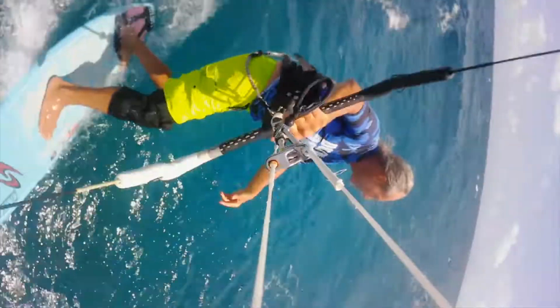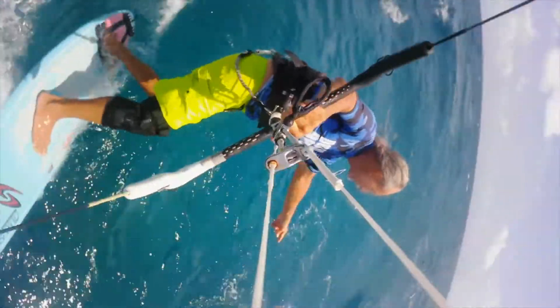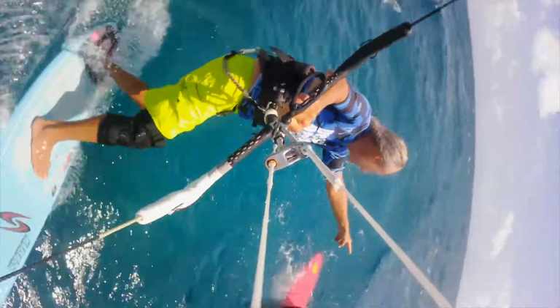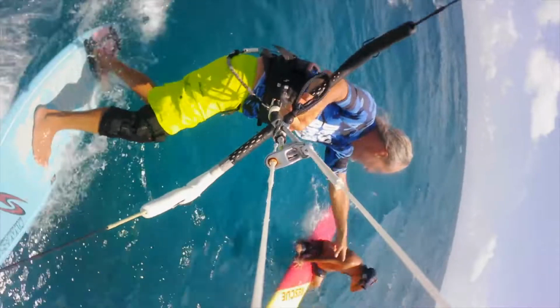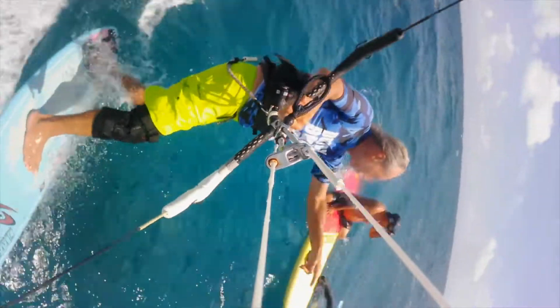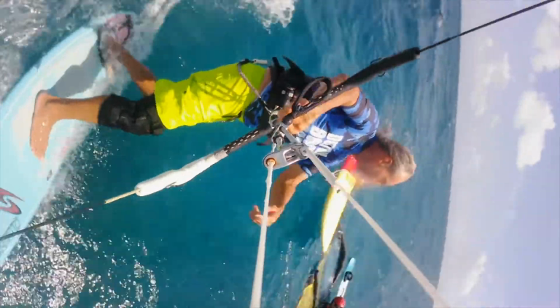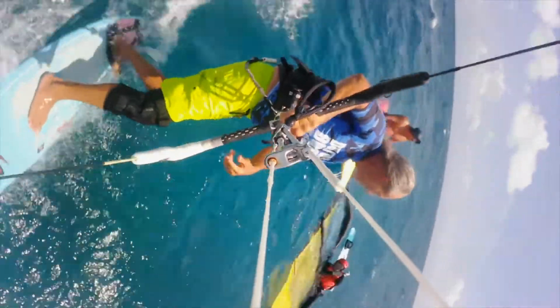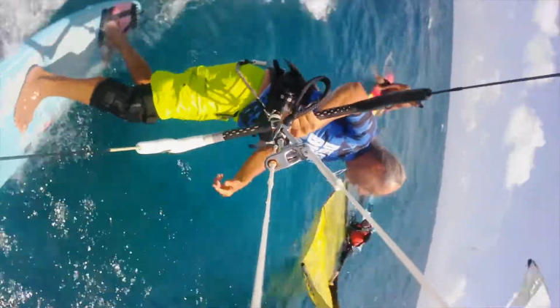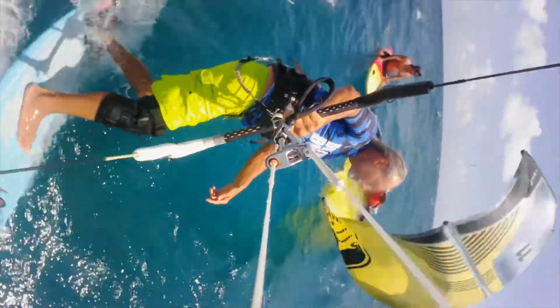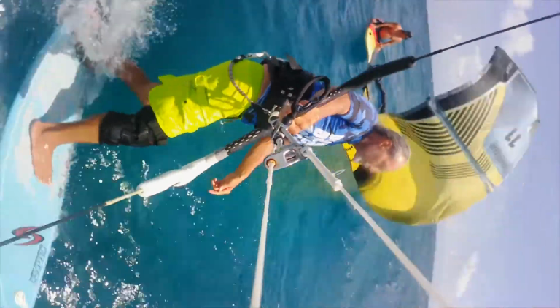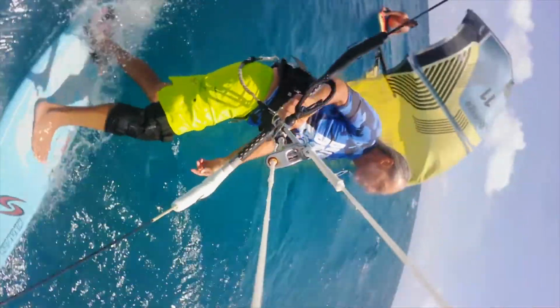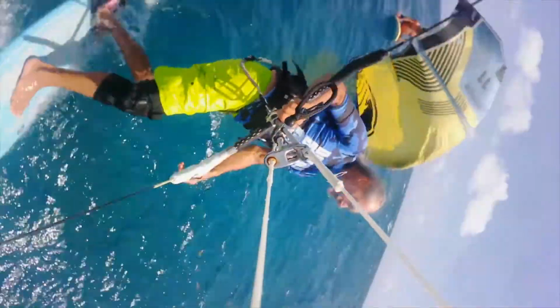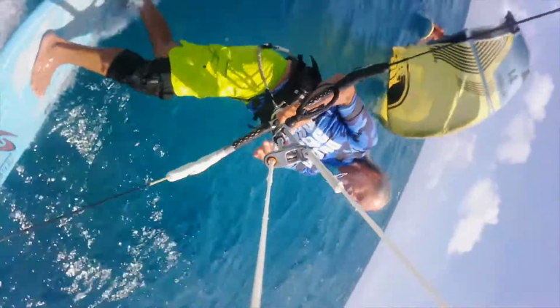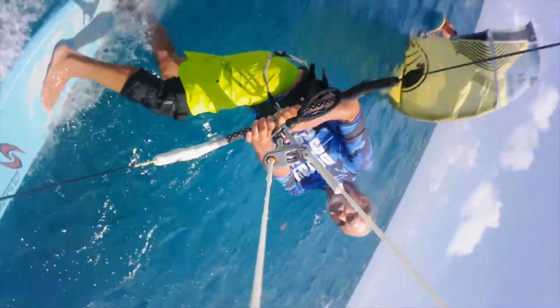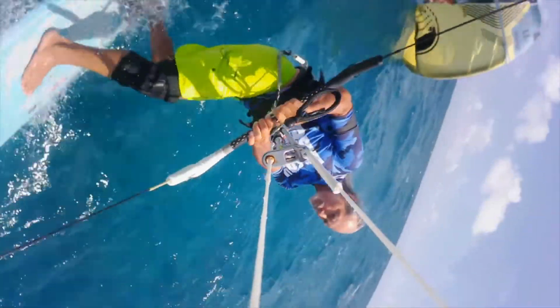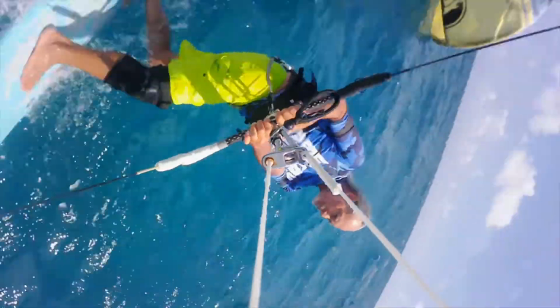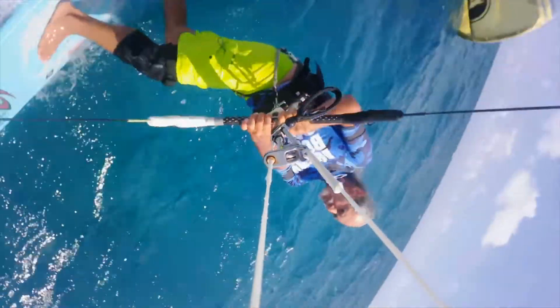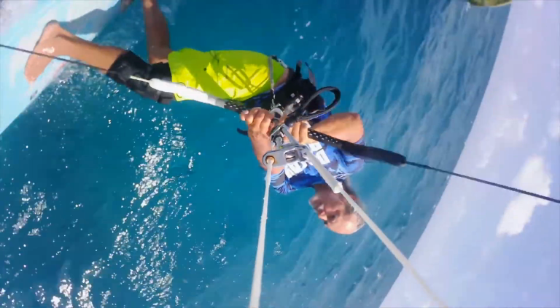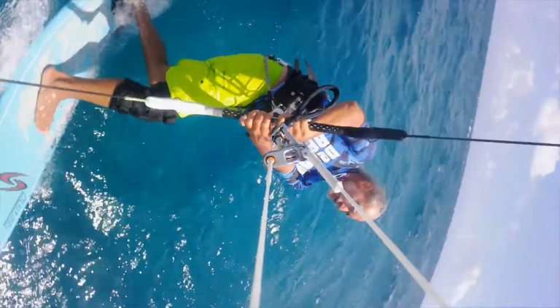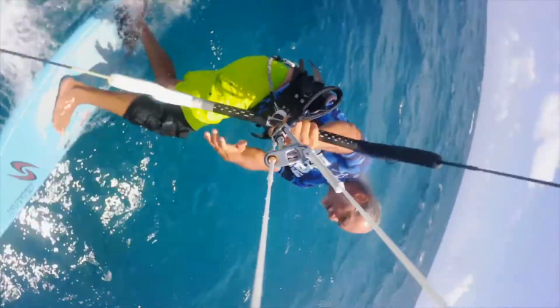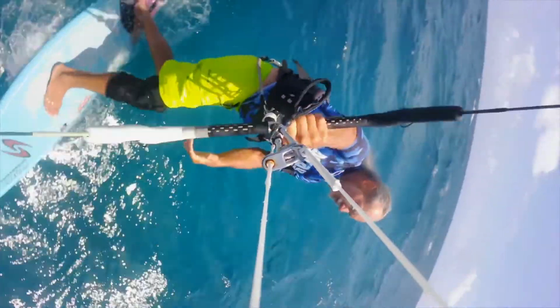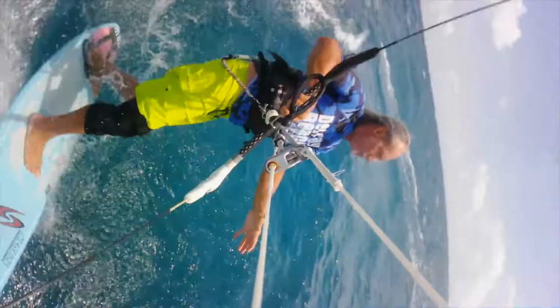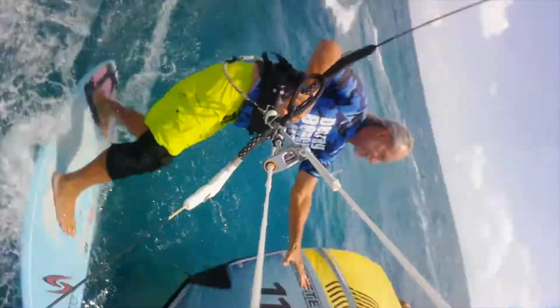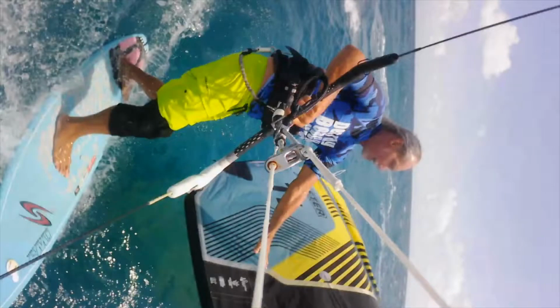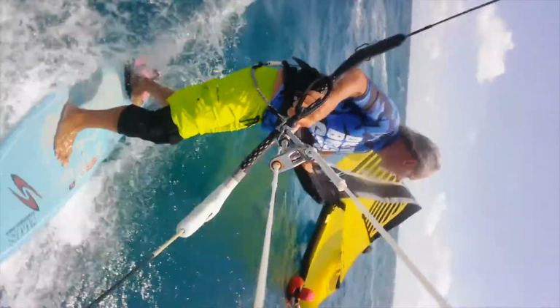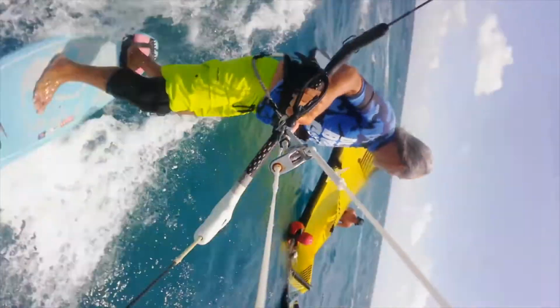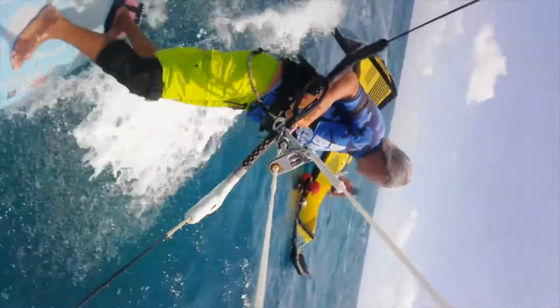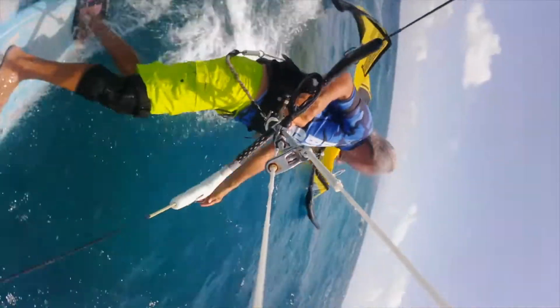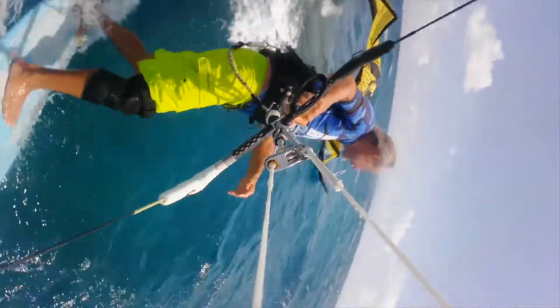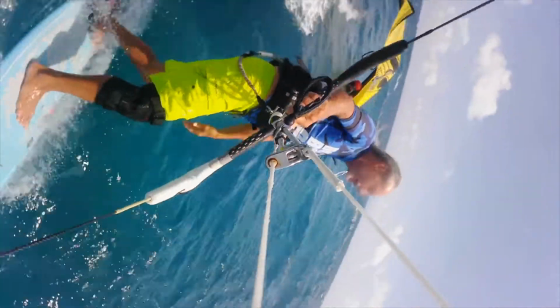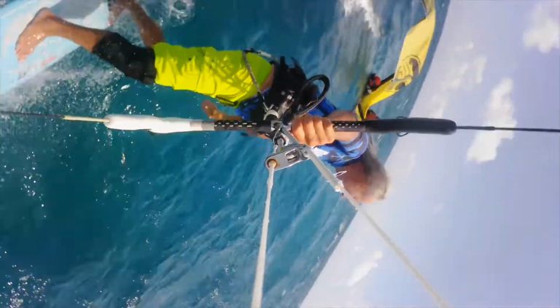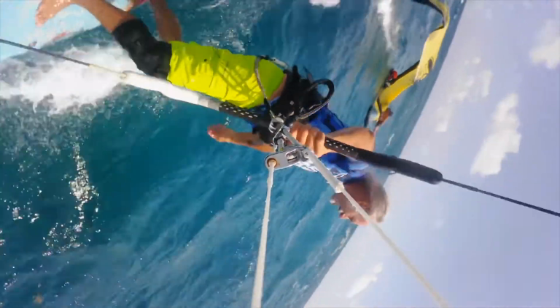One of the hazards of a sideshore wind is if you fall, you don't come back to shore. You either go north or south, especially in Del Rey.